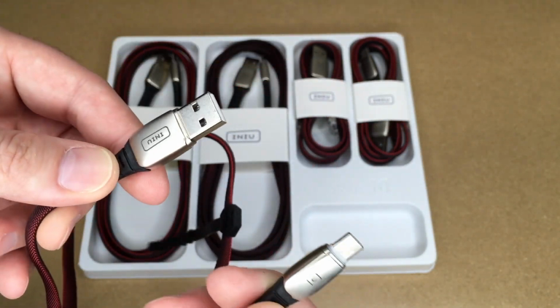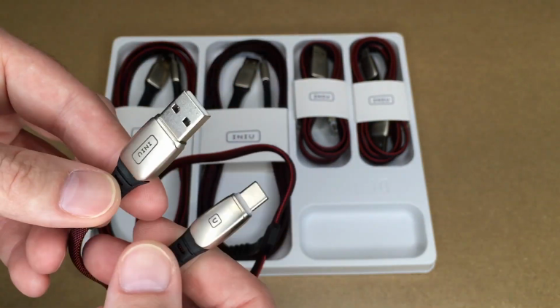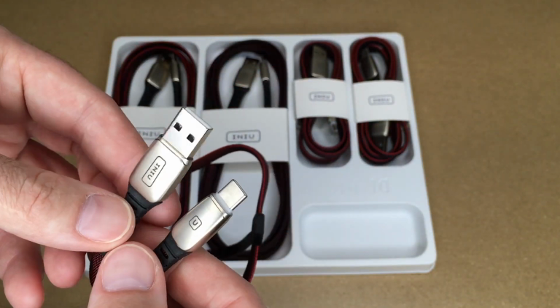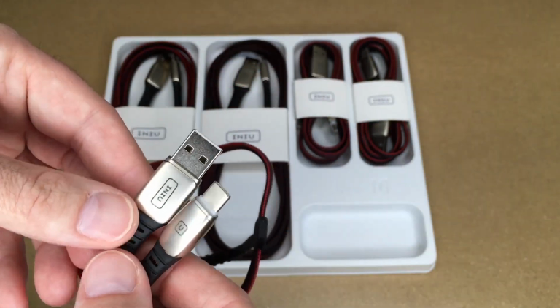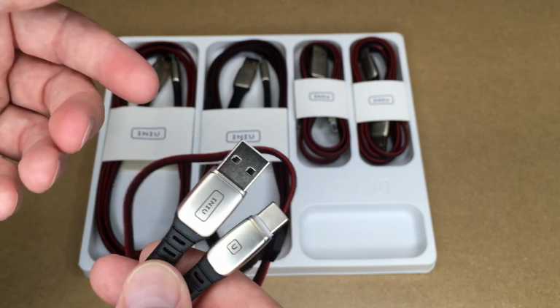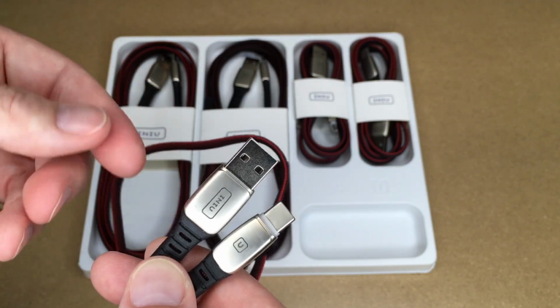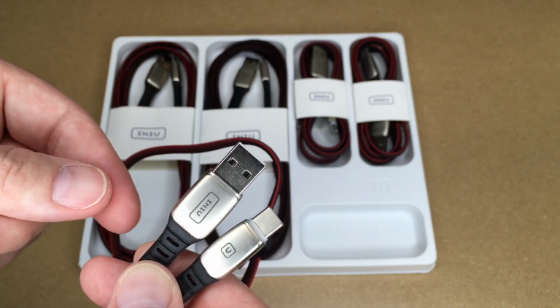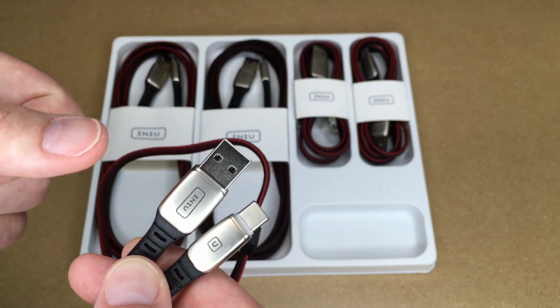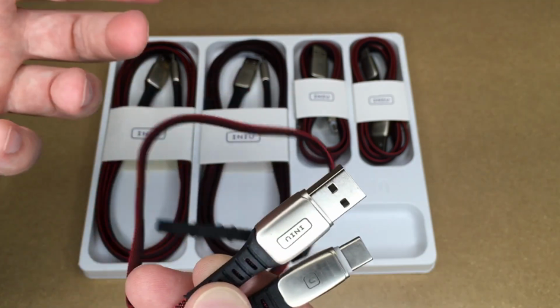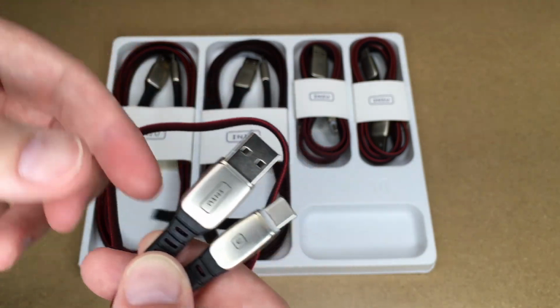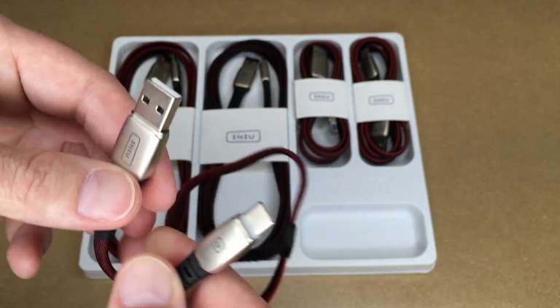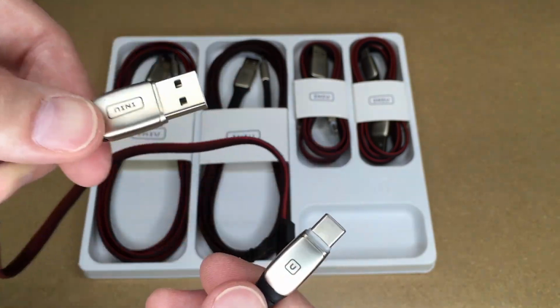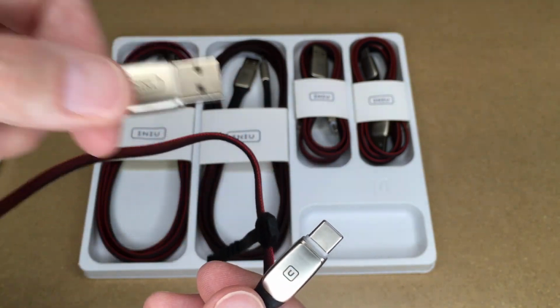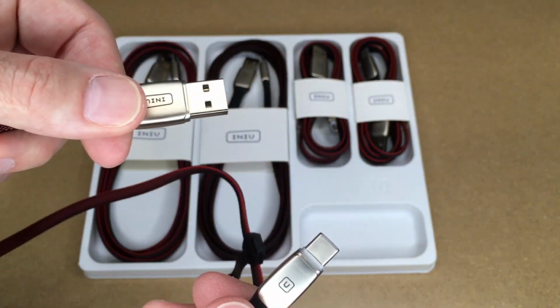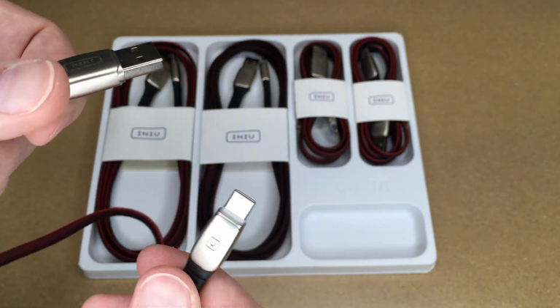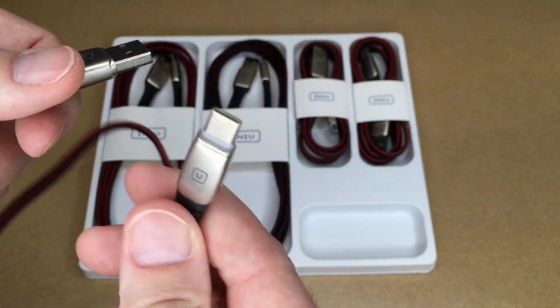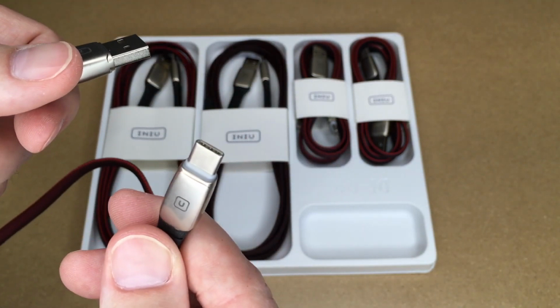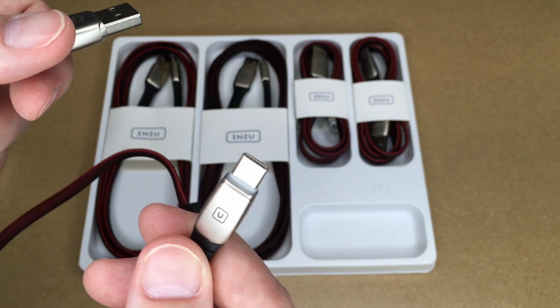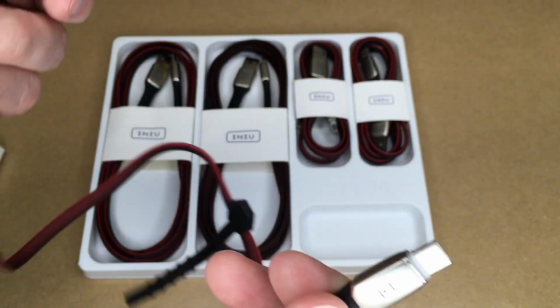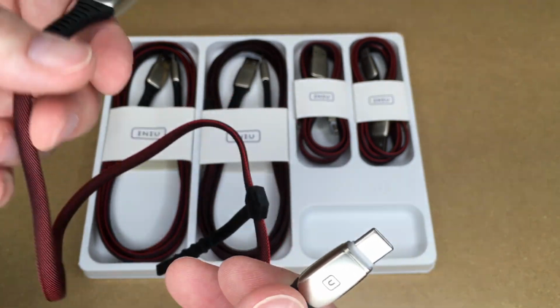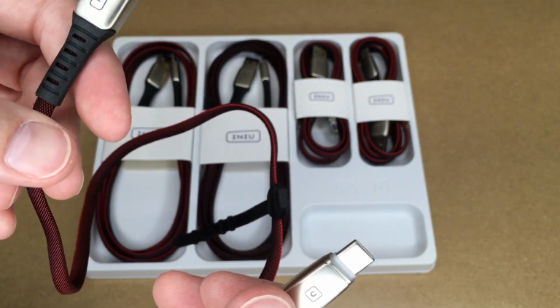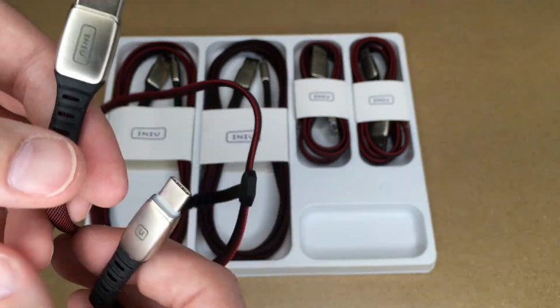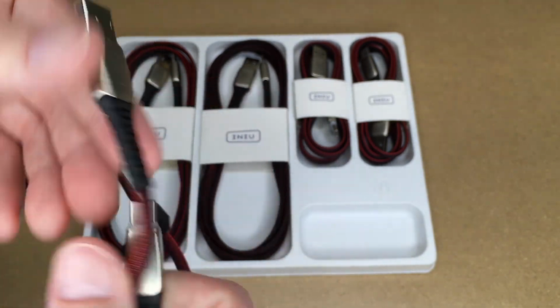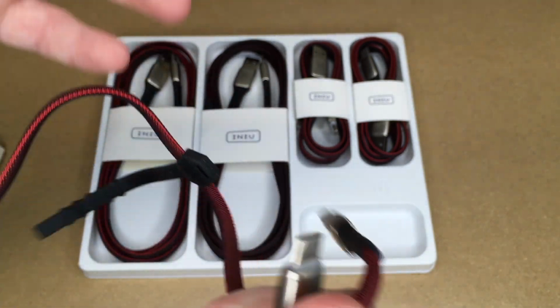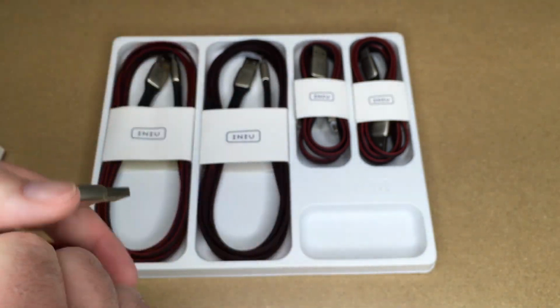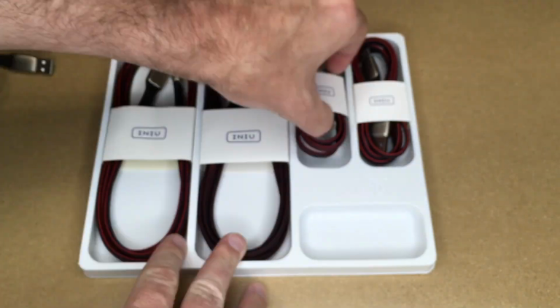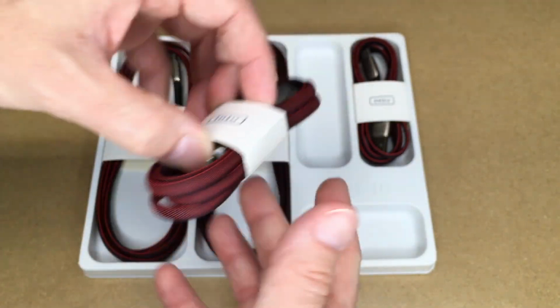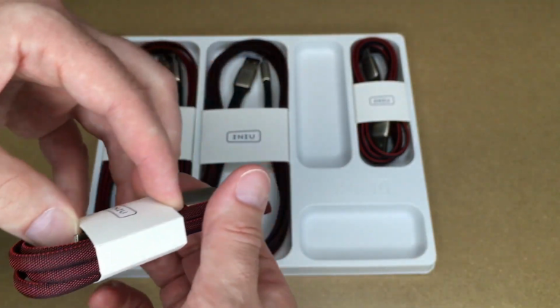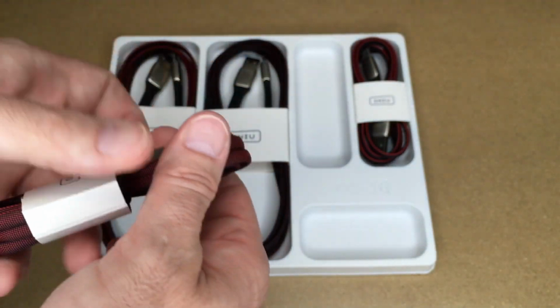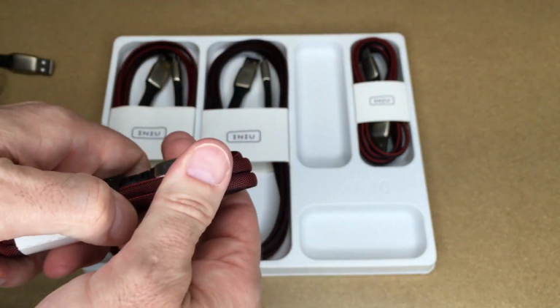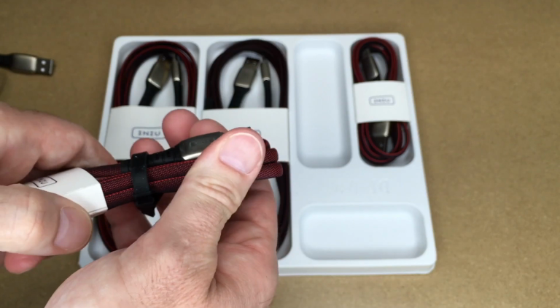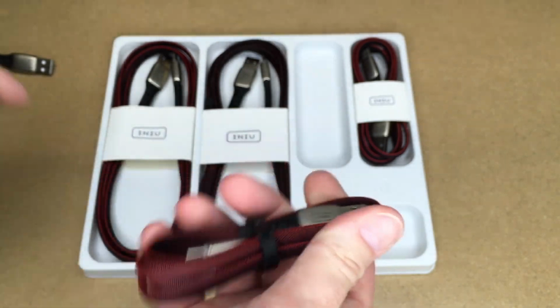For example, using this to charge a phone — typically I would use the shorter cable if I had a battery pack and was carrying it with me, say in my backpack. I could plug one end into the battery pack and the other into the phone and charge easily without having a long cable dangling around.